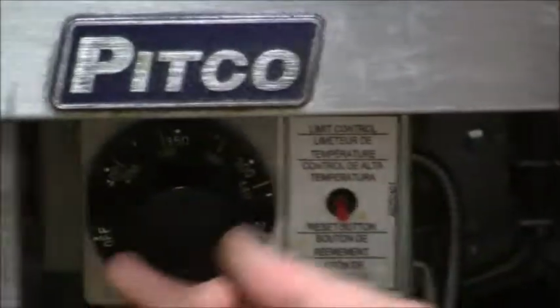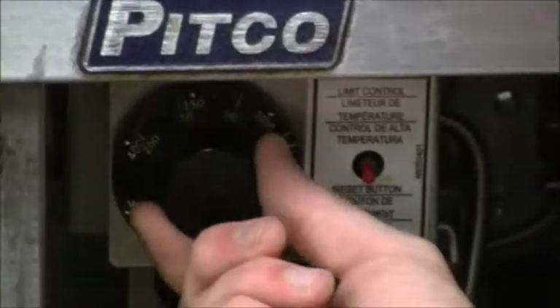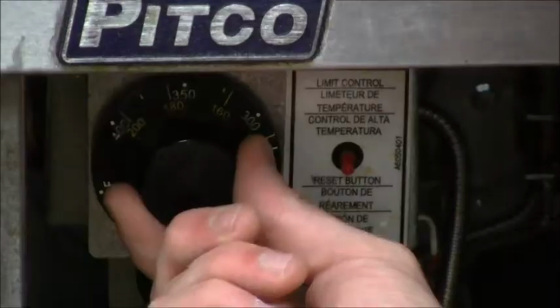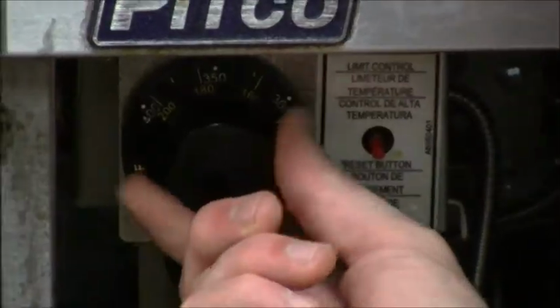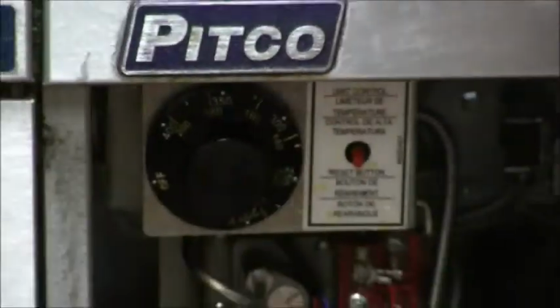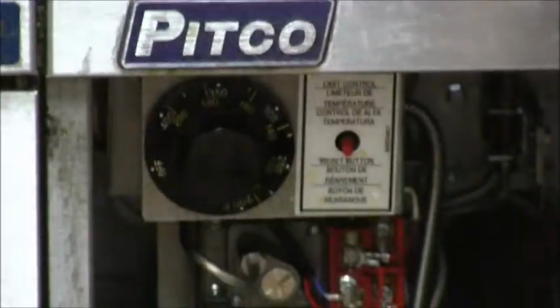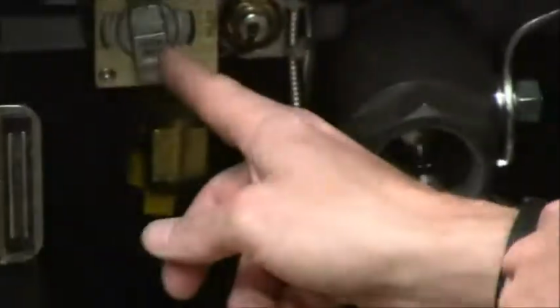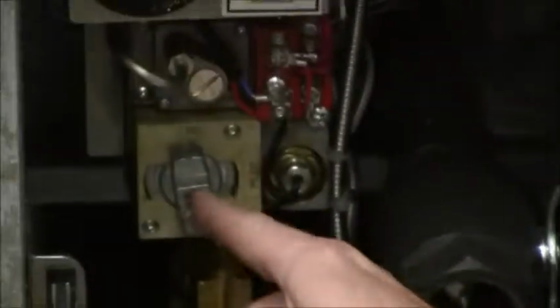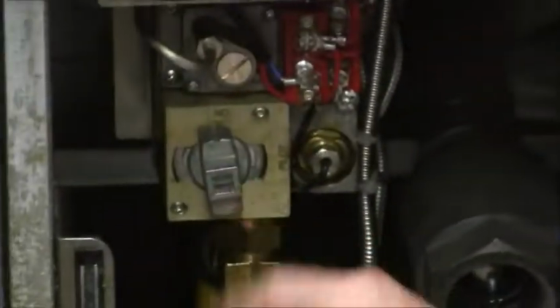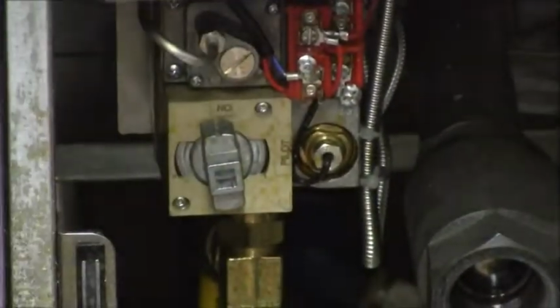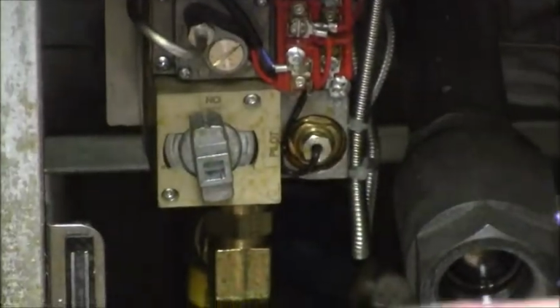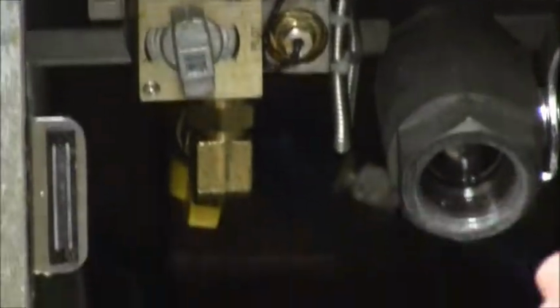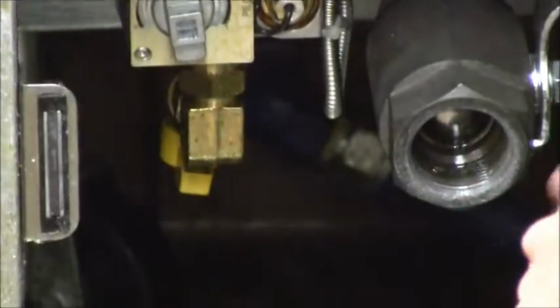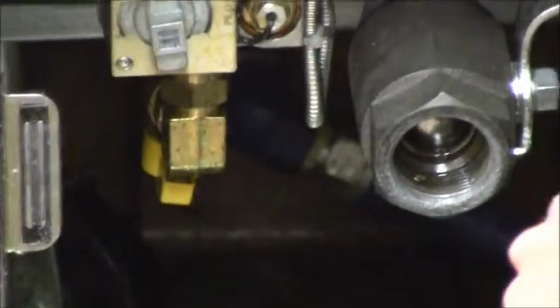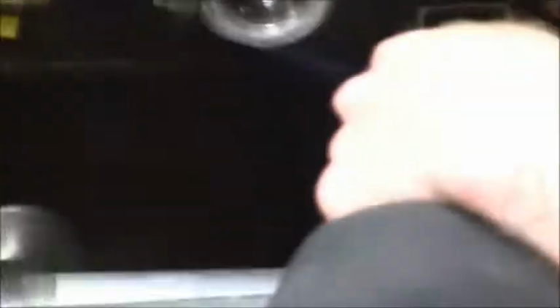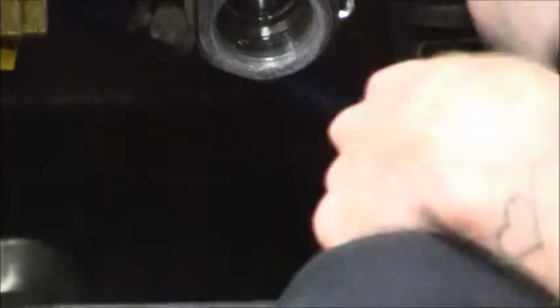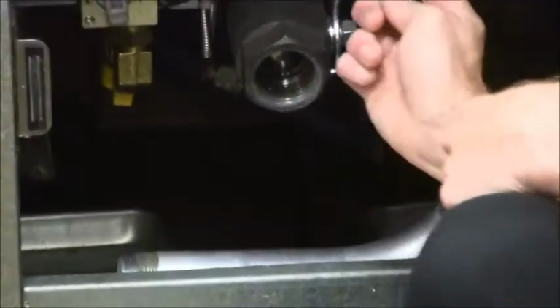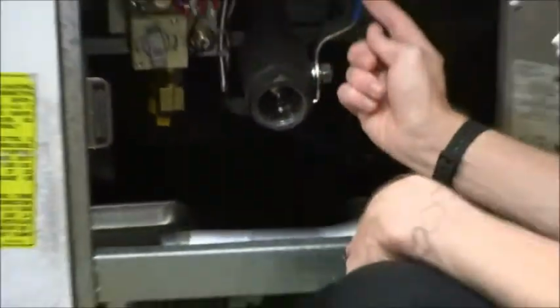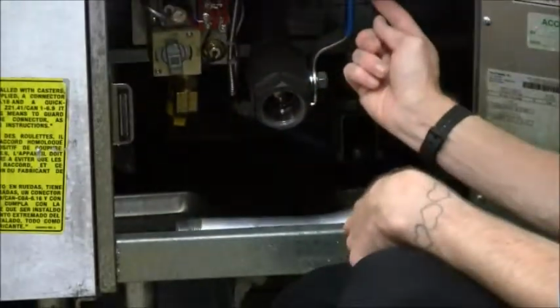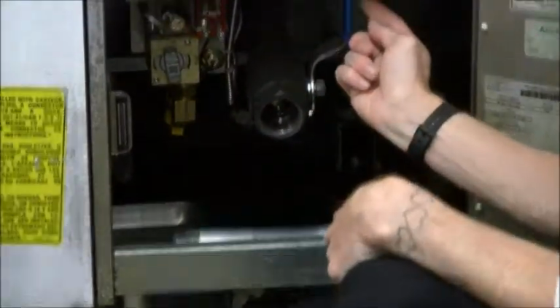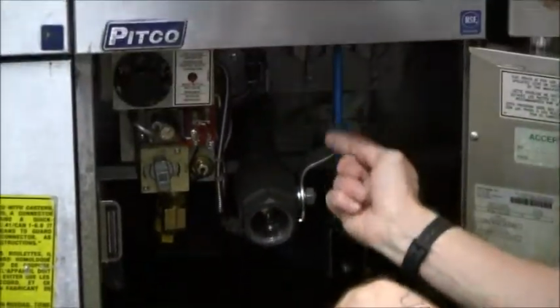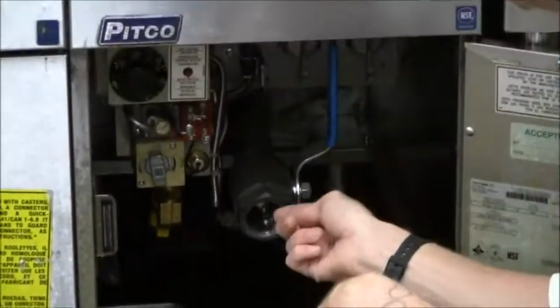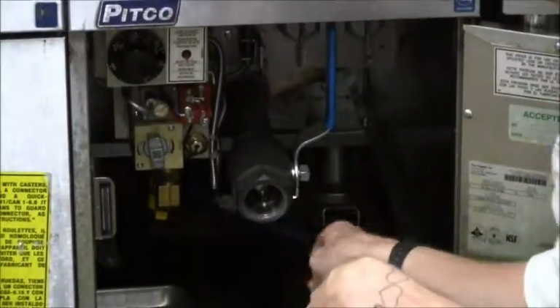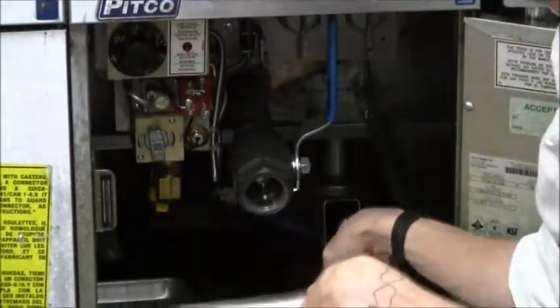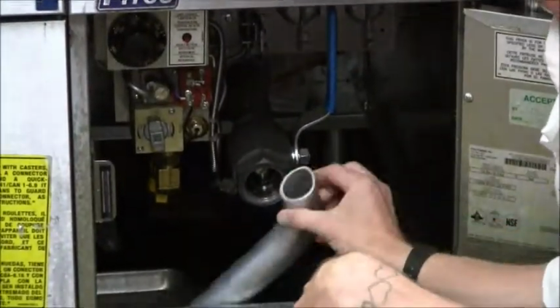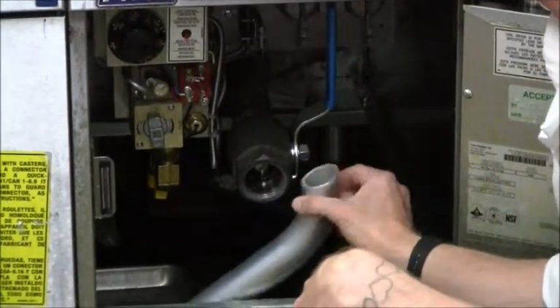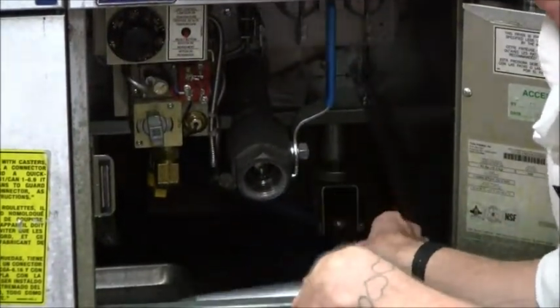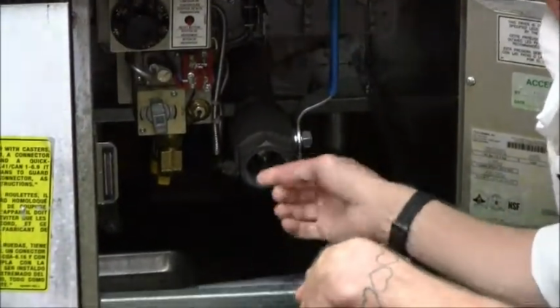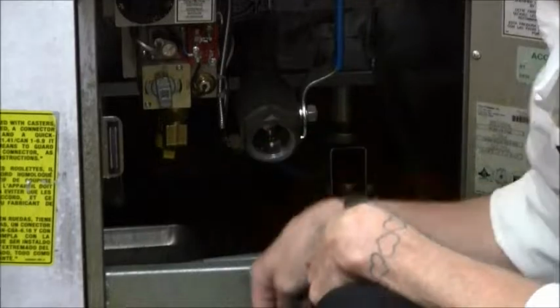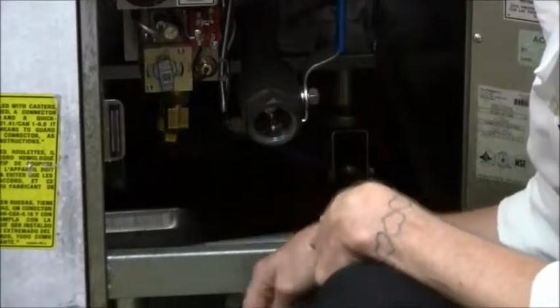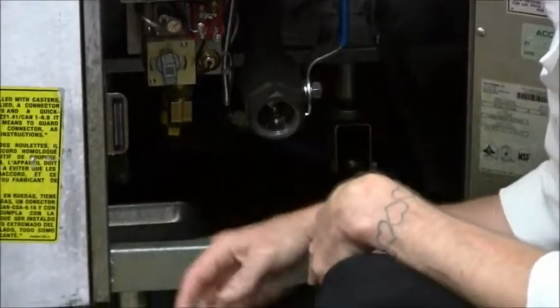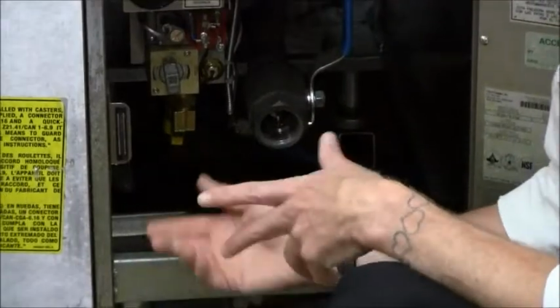There's a thermostat, and generally you'll be frying at 350 degrees or higher. The pilot light is here, and this valve is for draining out the oil when you need to clean the fryer — drain it out and filter it.